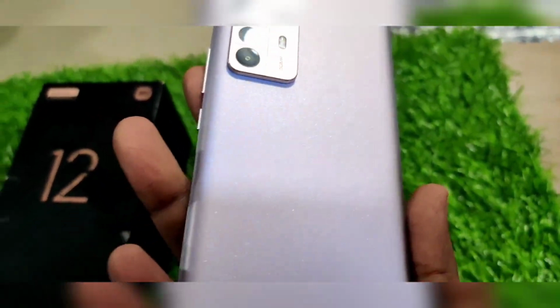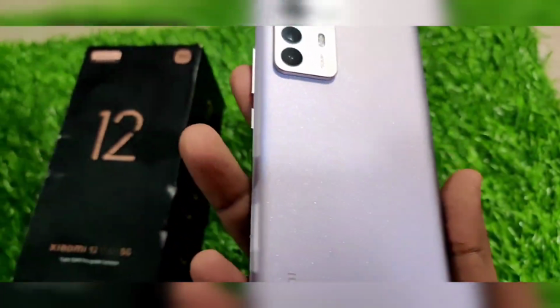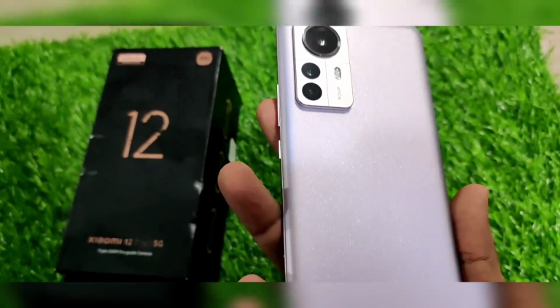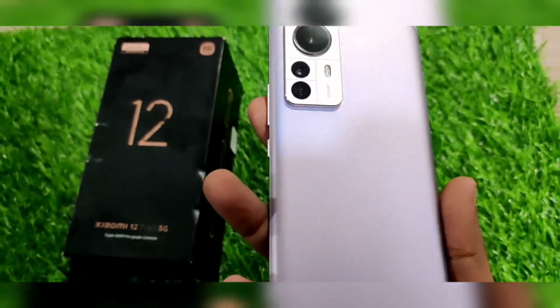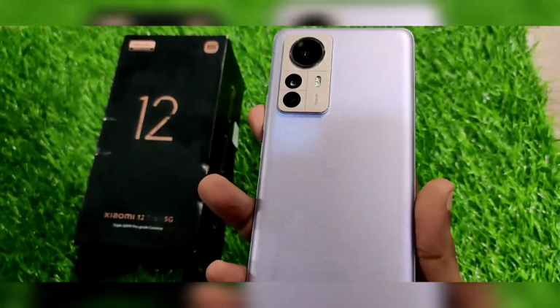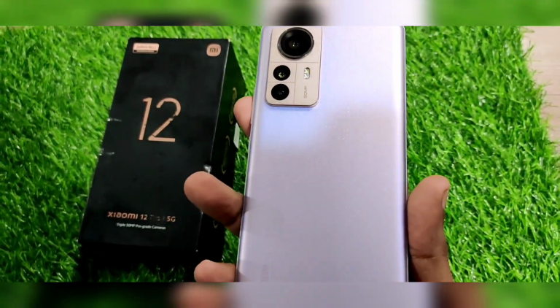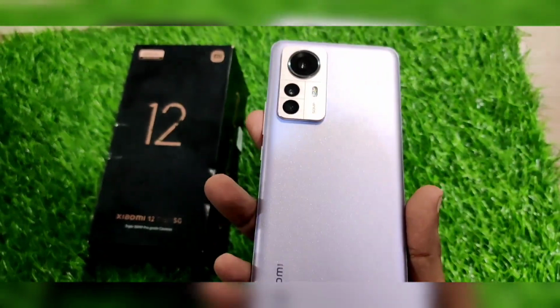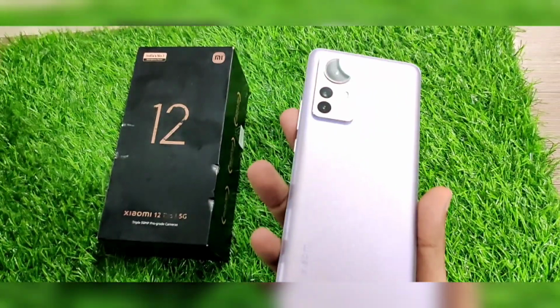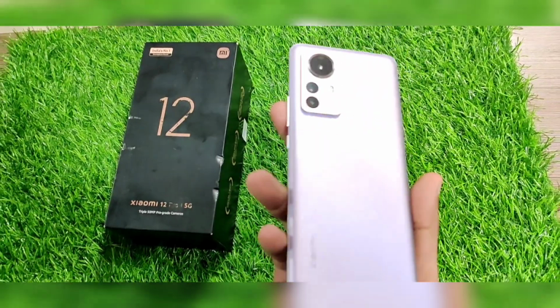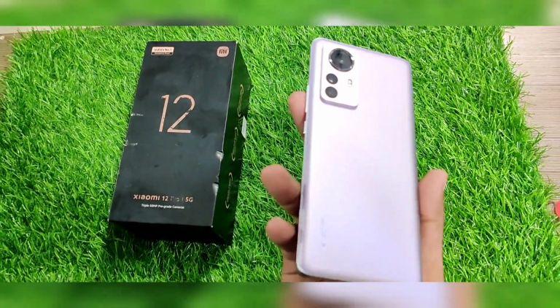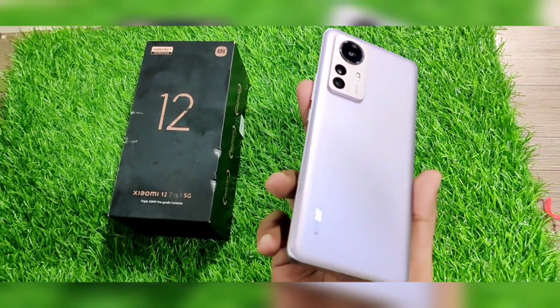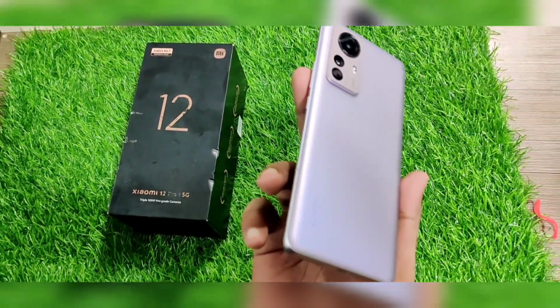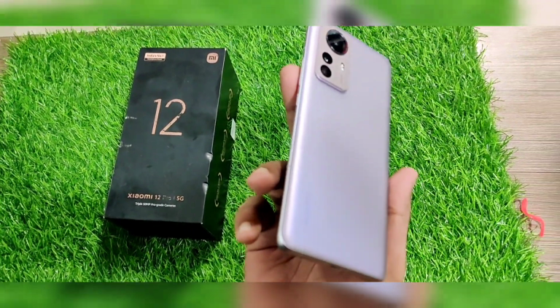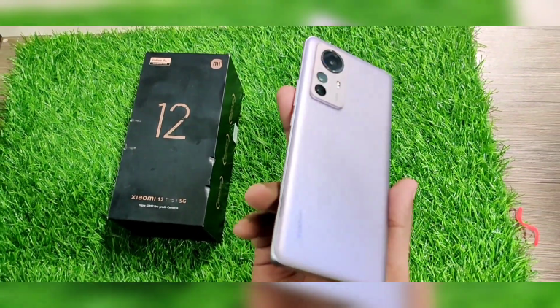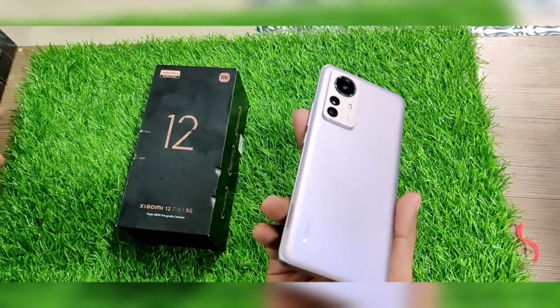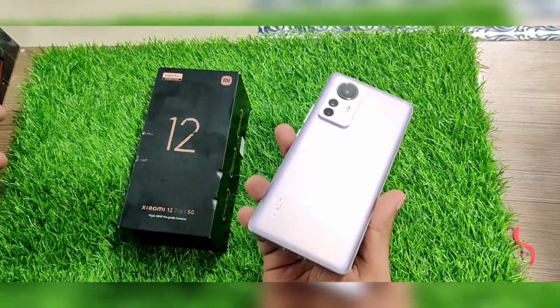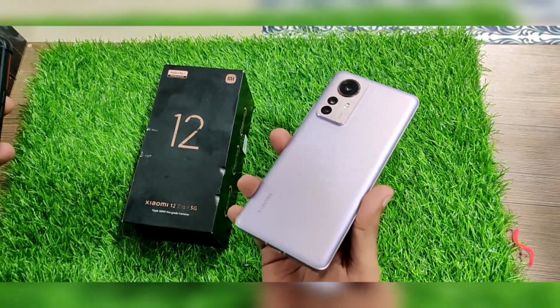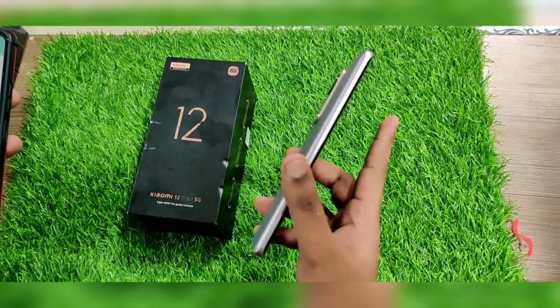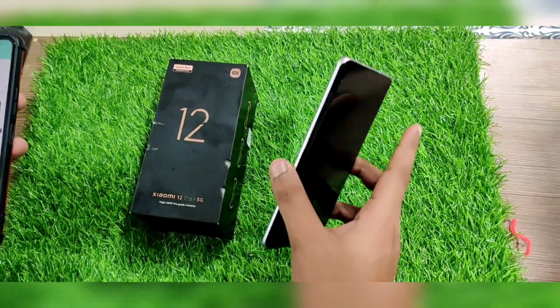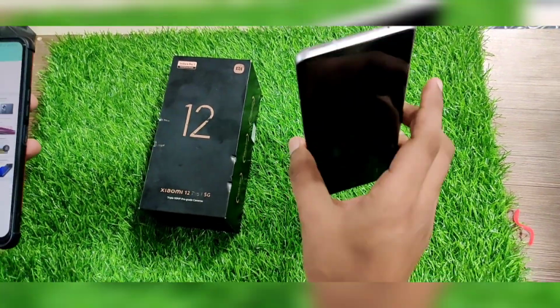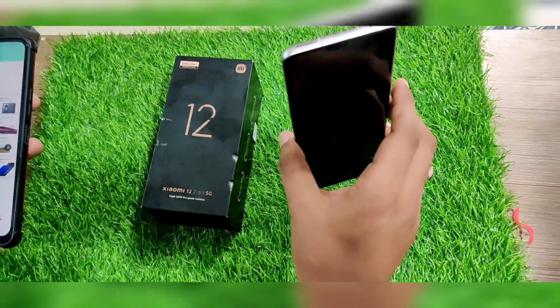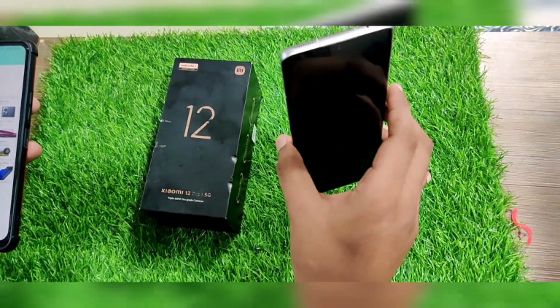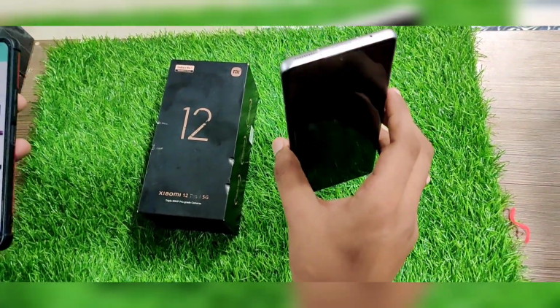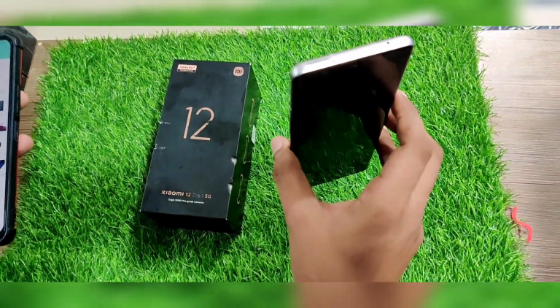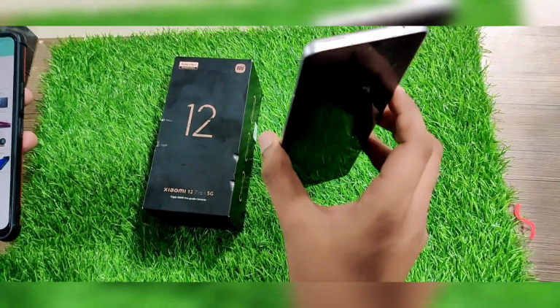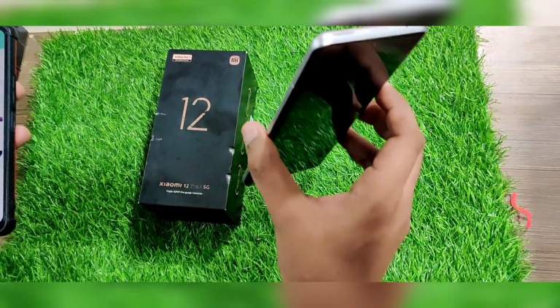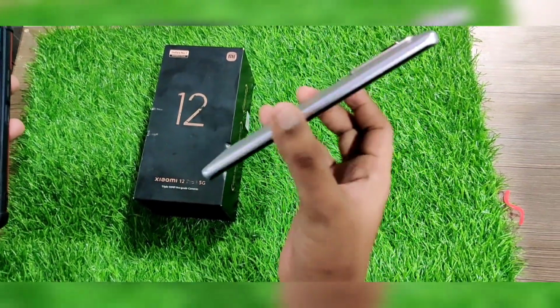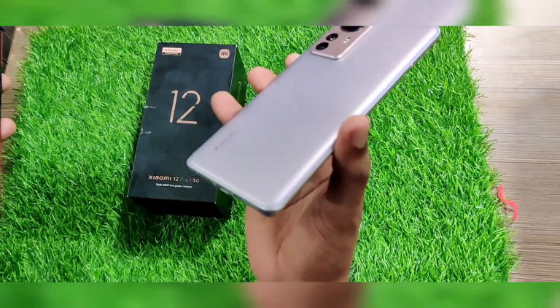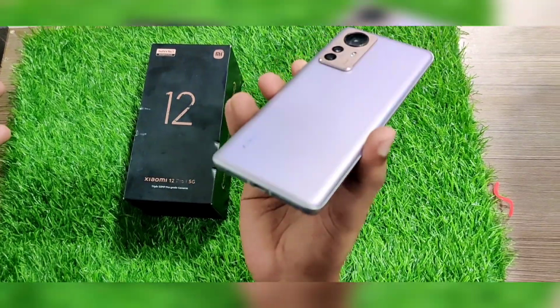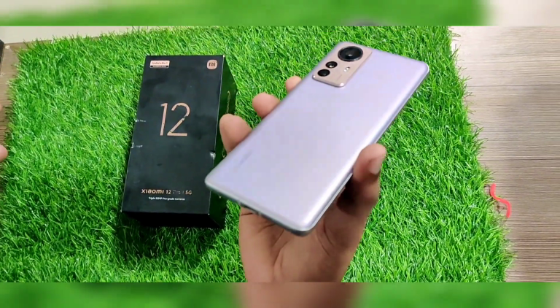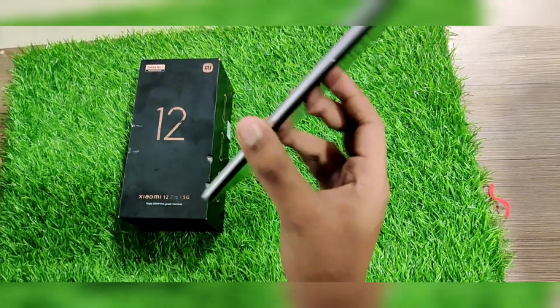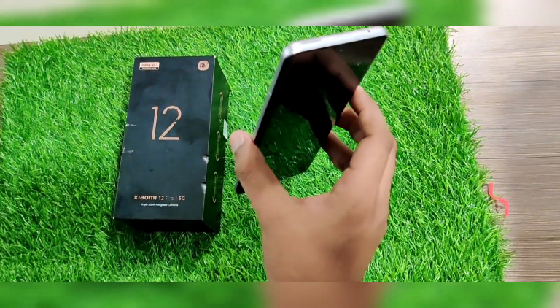This is a very rare unit. If you look at this, you have a 6 months brand warranty with the bill.